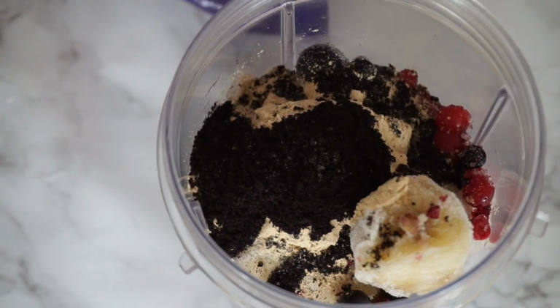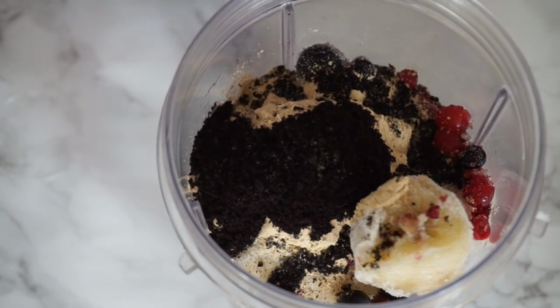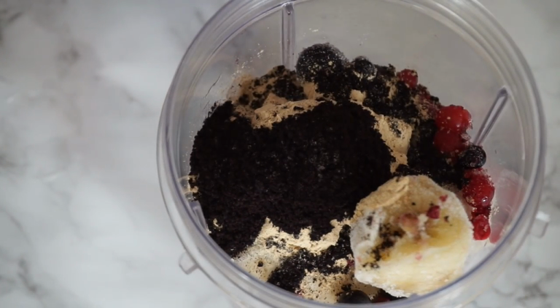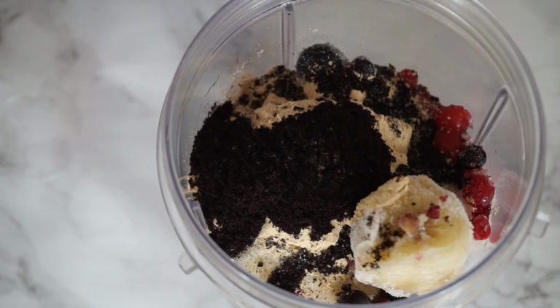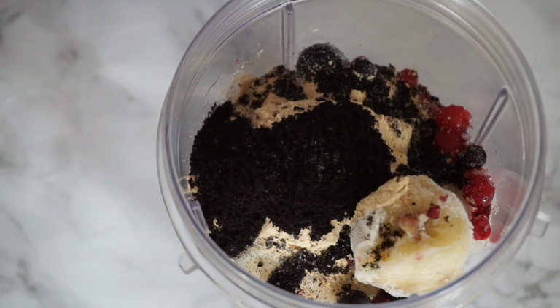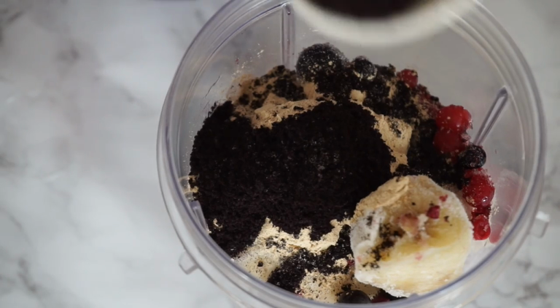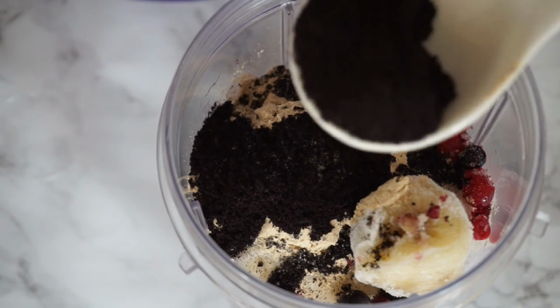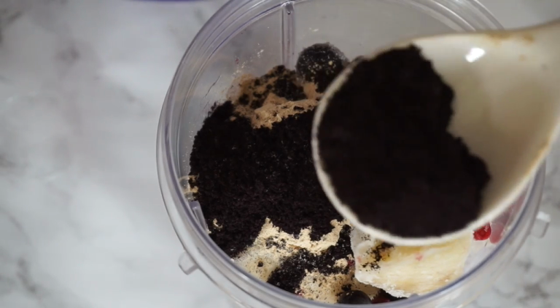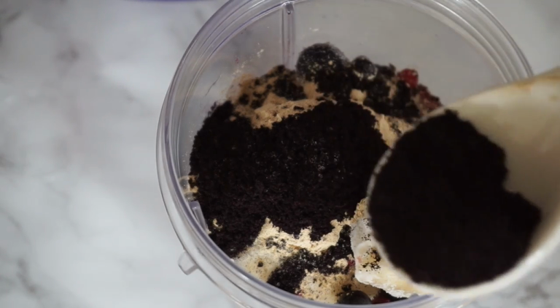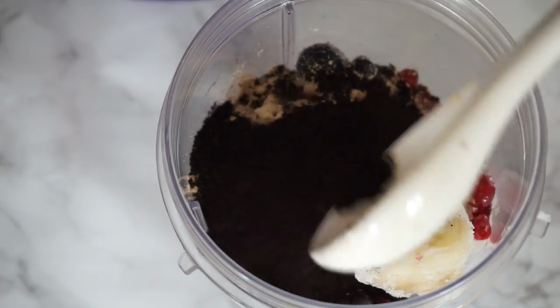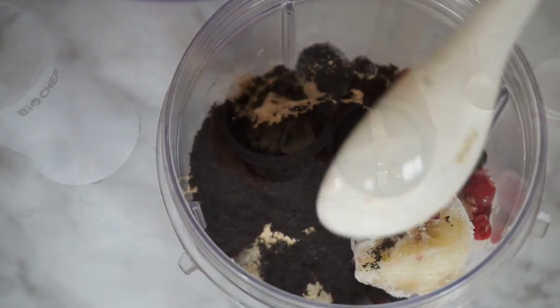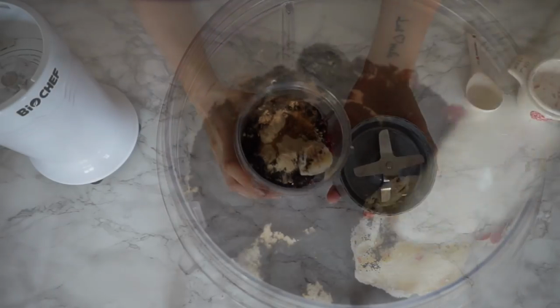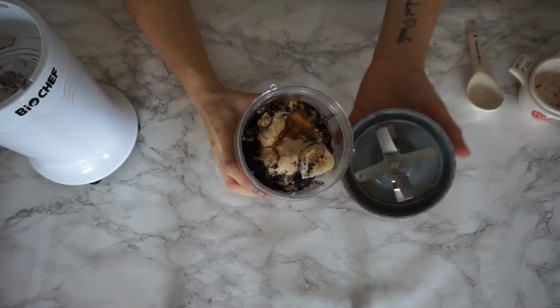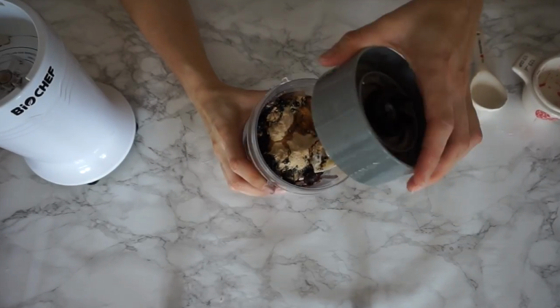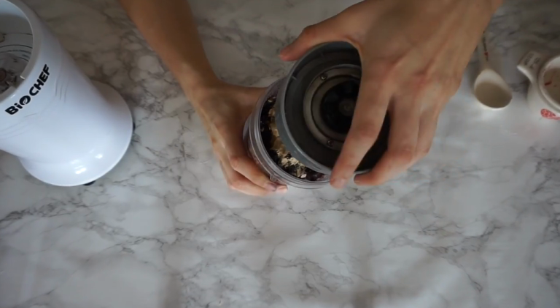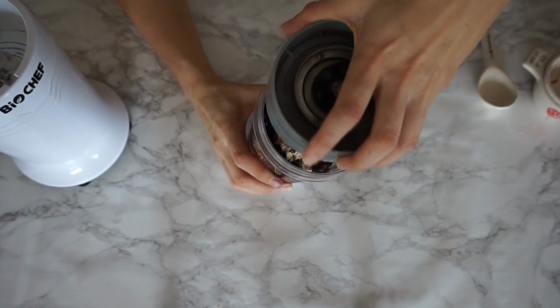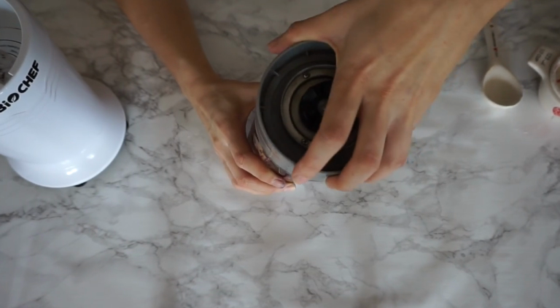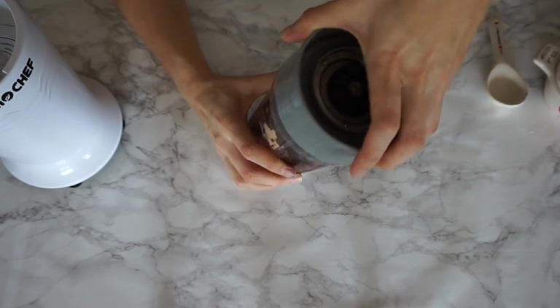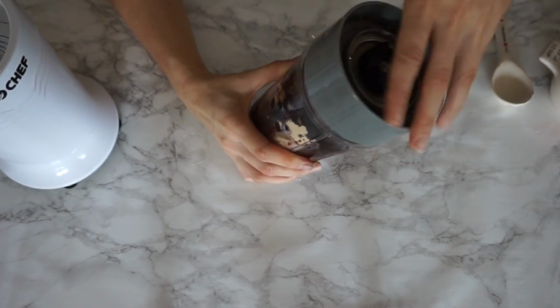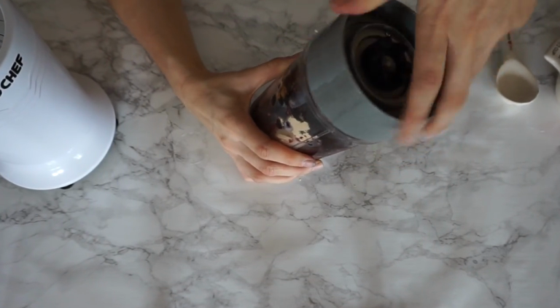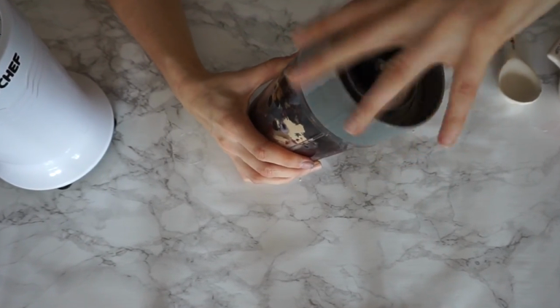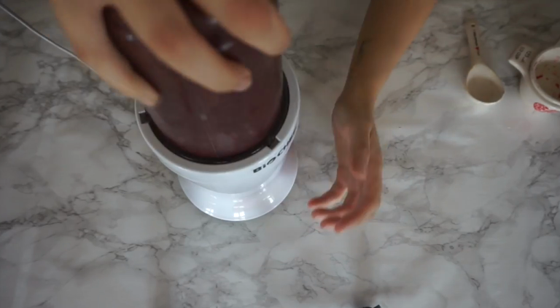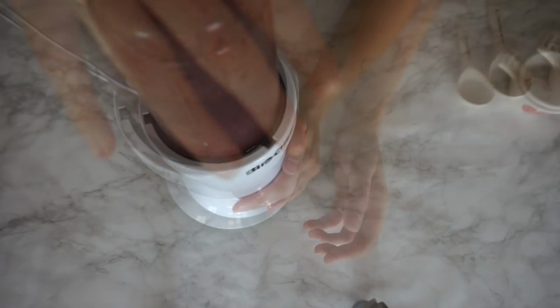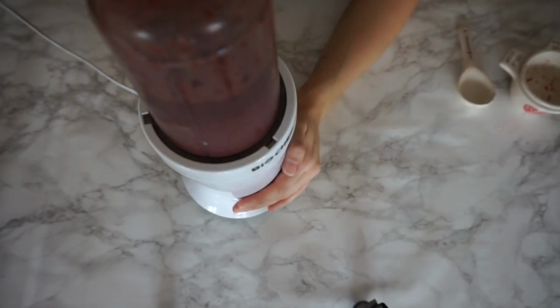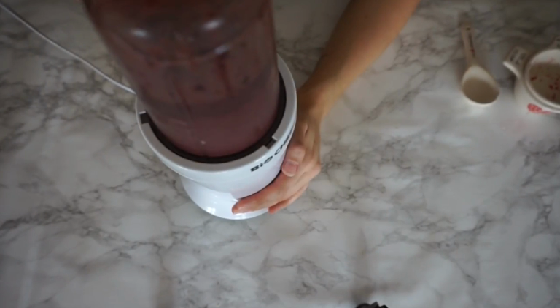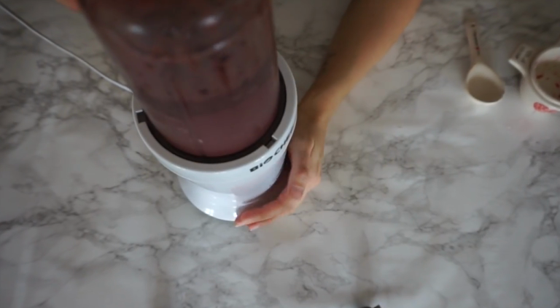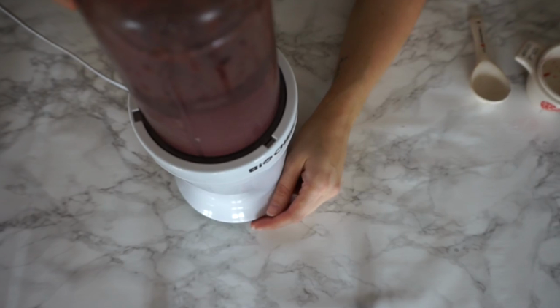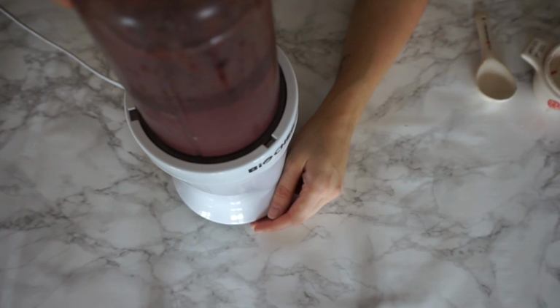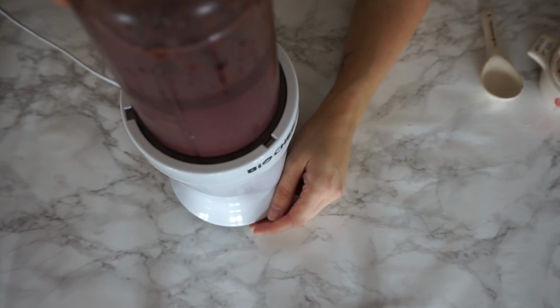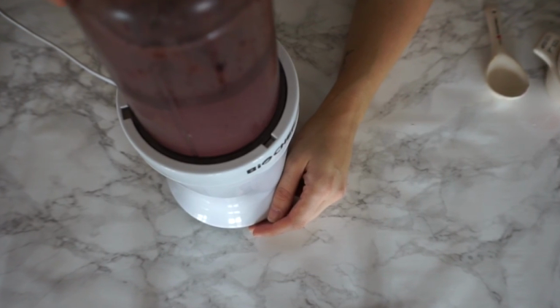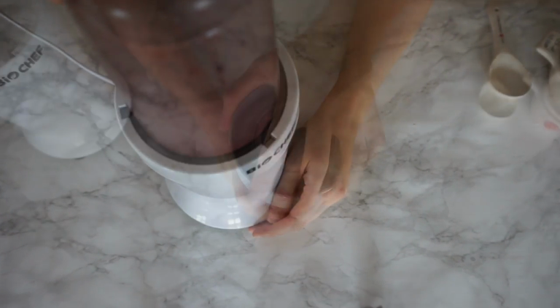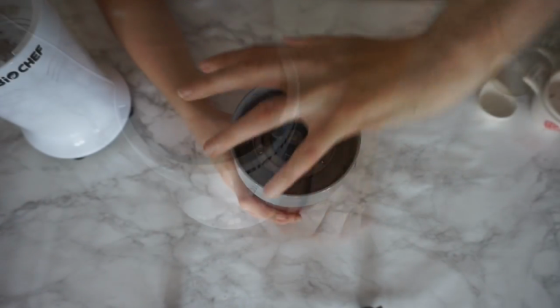So big tip there: milk first. Once you've got all your ingredients in the jug you just want to whizz that up in the blender. You don't want to over blend it because you want a thicker consistency than a smoothie.